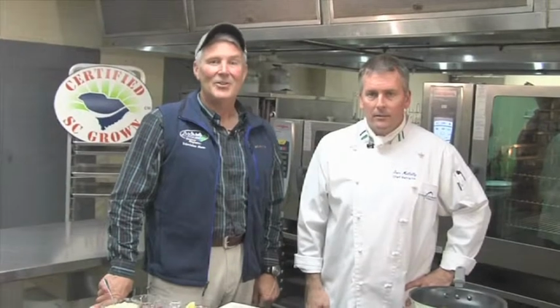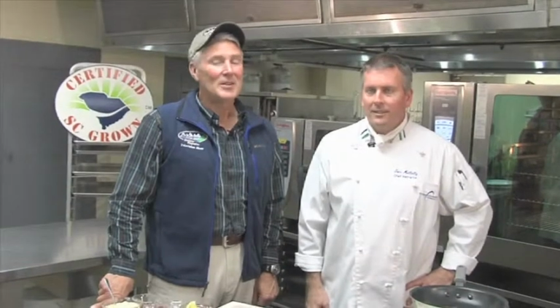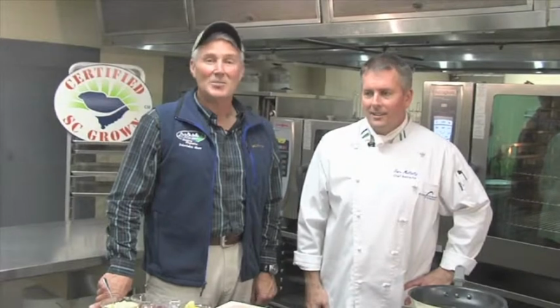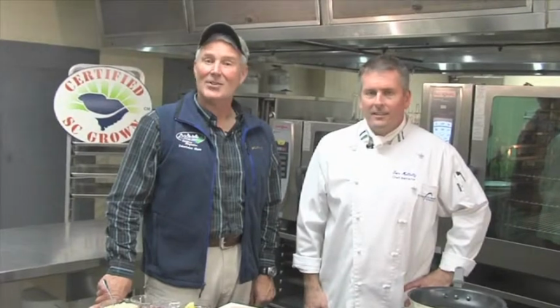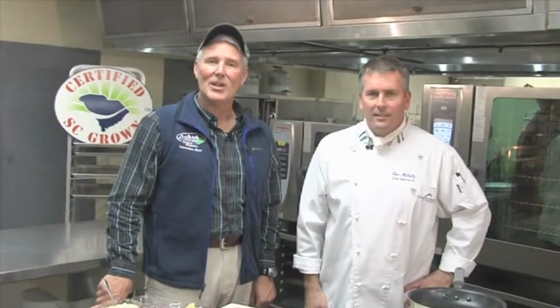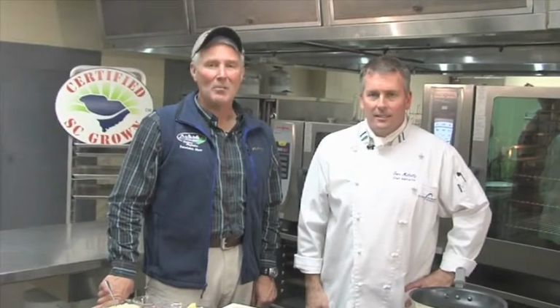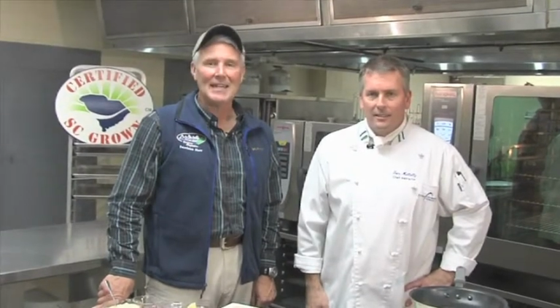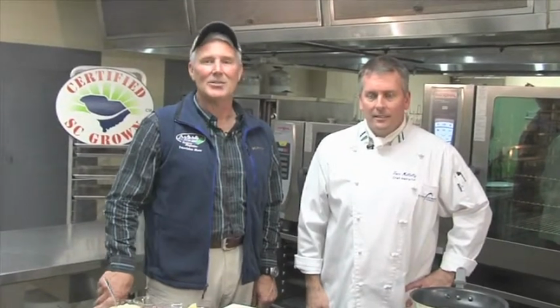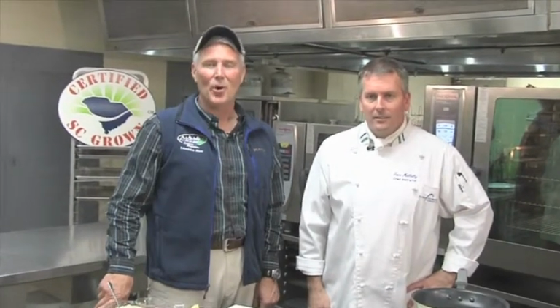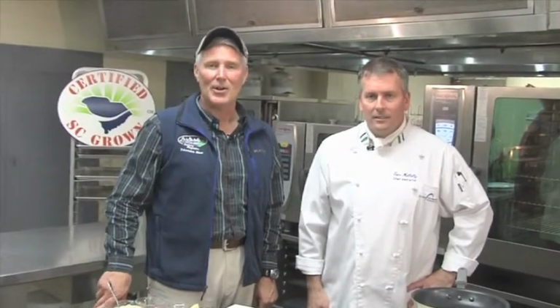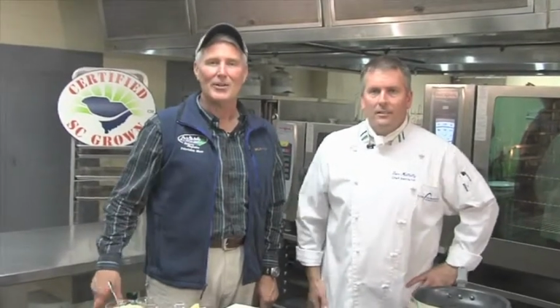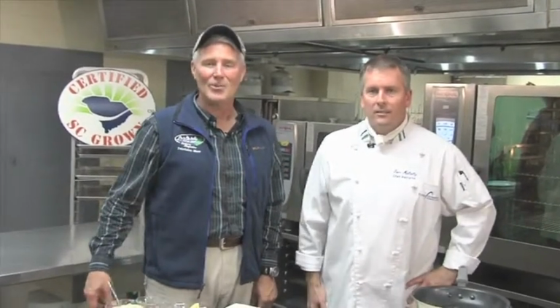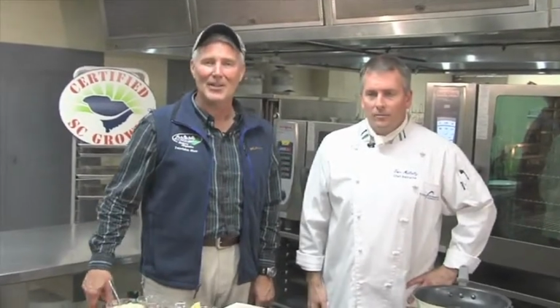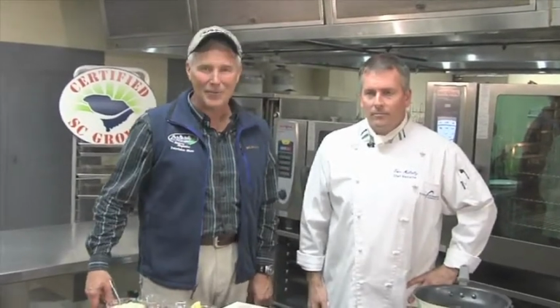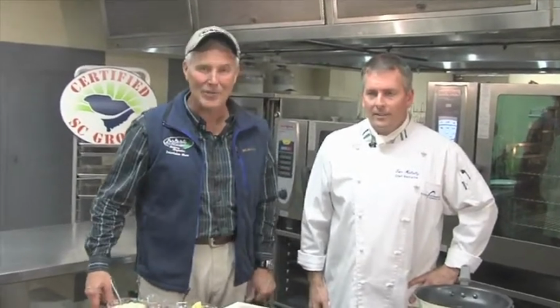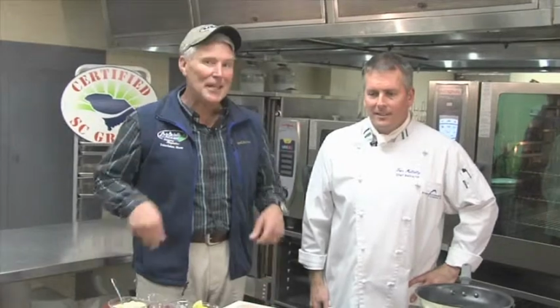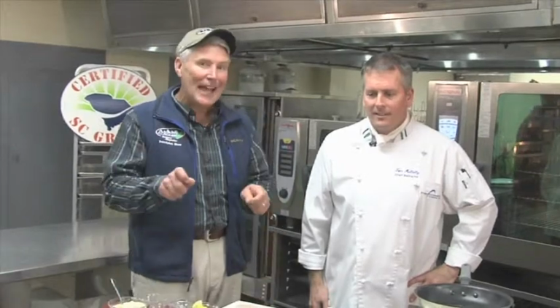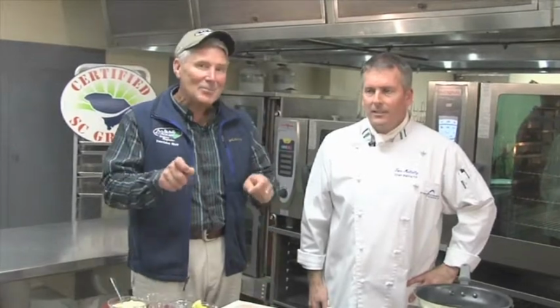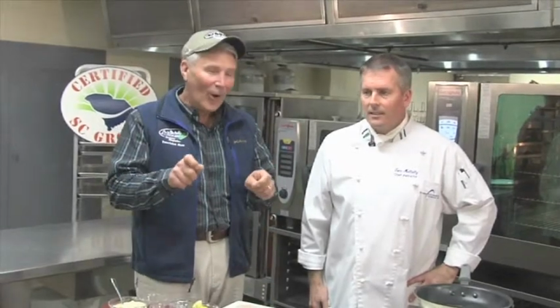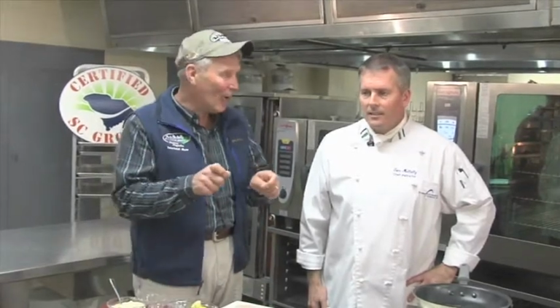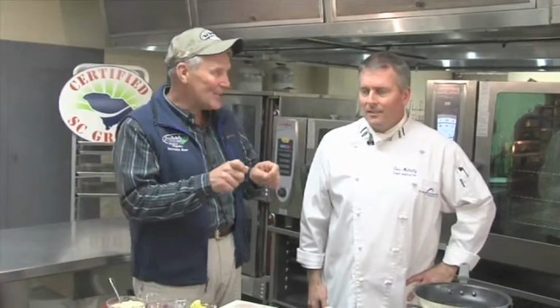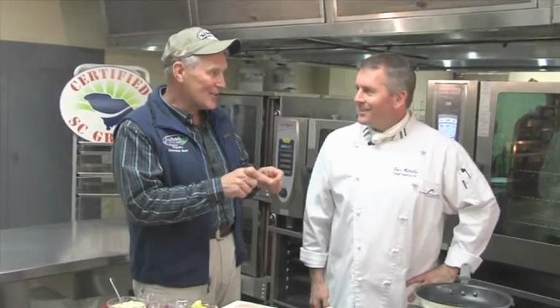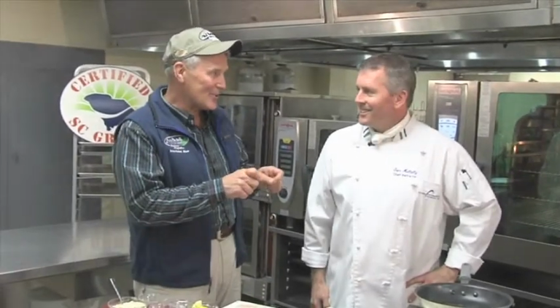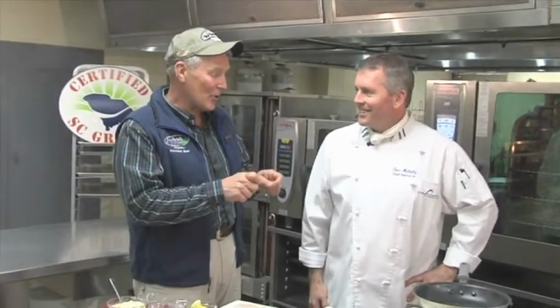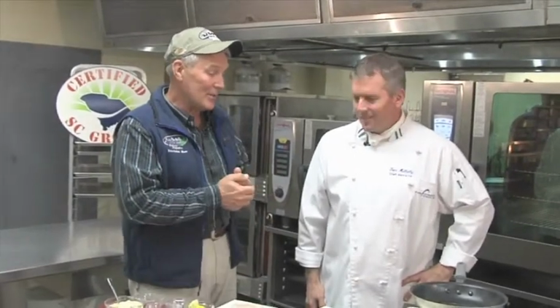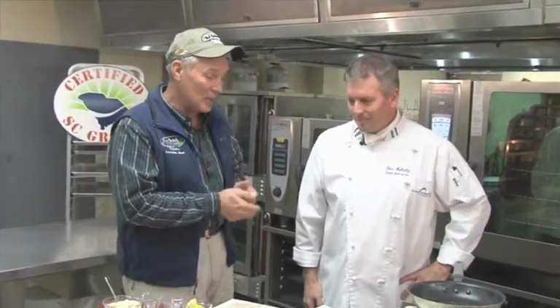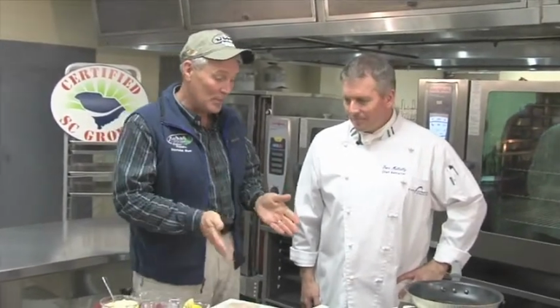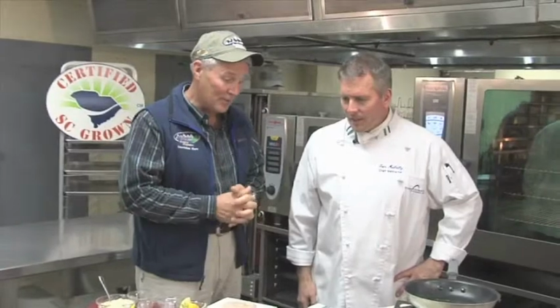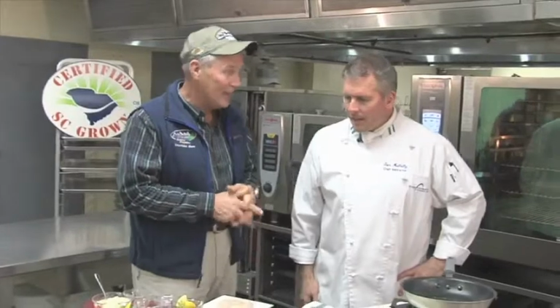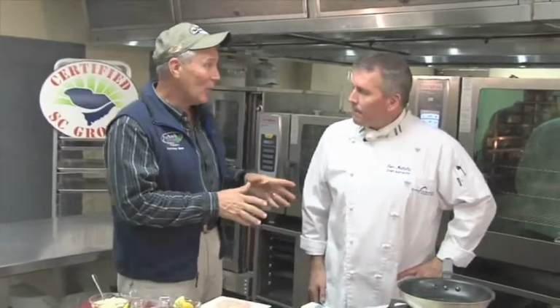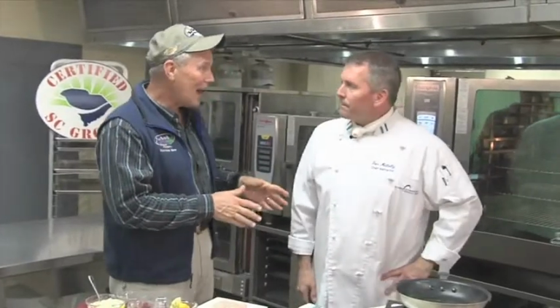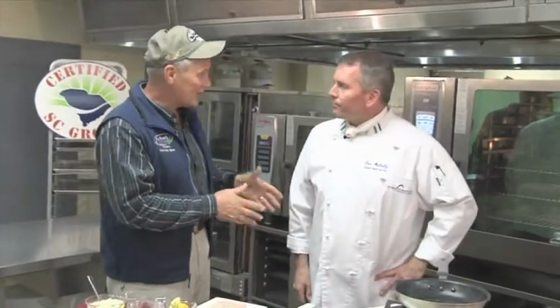Joining me today is my guest, Chef Tom Mullally. He is the department chair here at Horry Georgetown Technical College — he's the guy that puts all these youngsters through the program. Tom, you've got a special recipe: golden tile fishing.